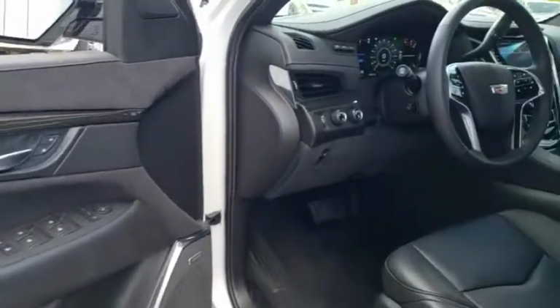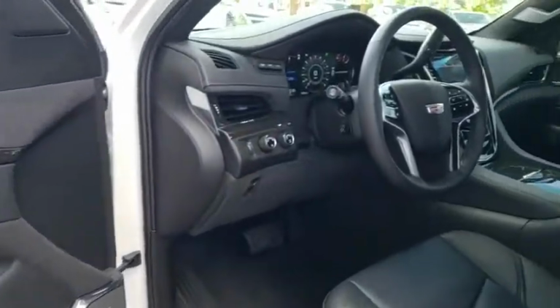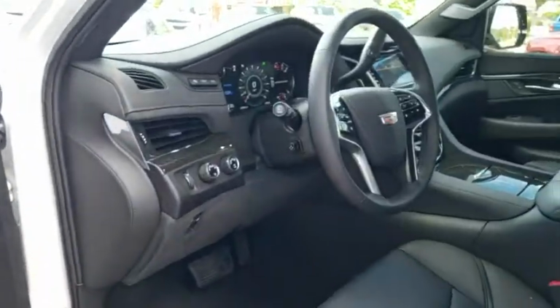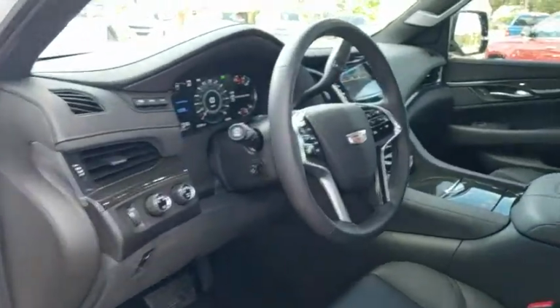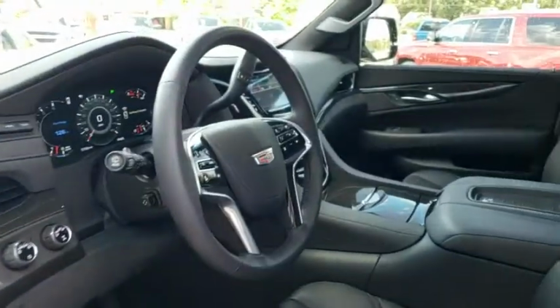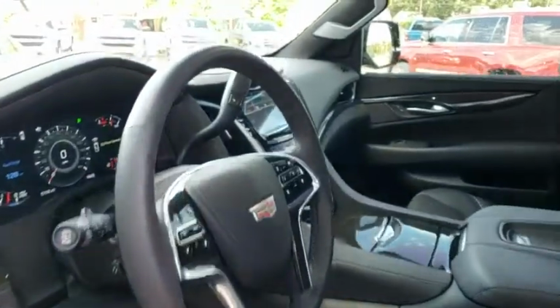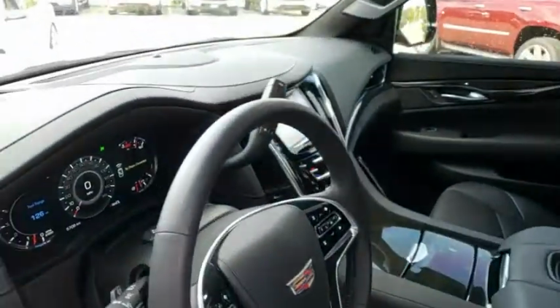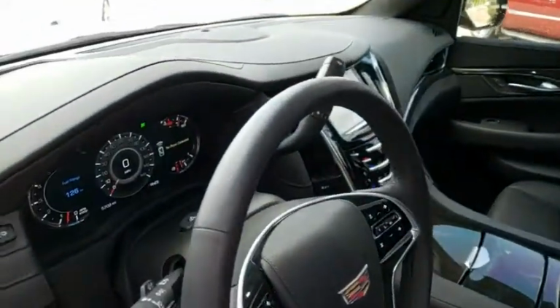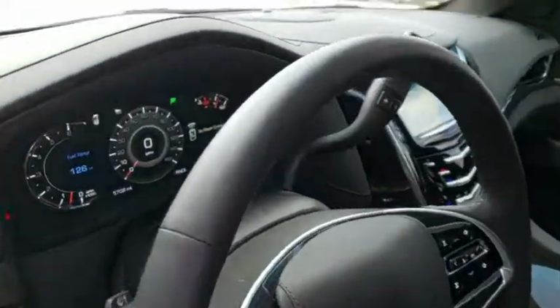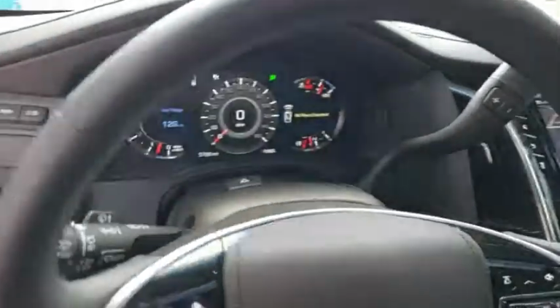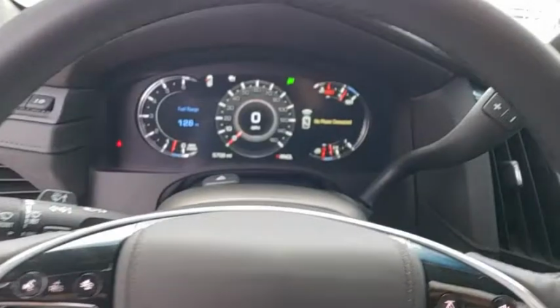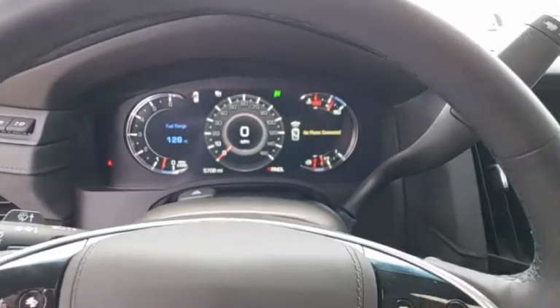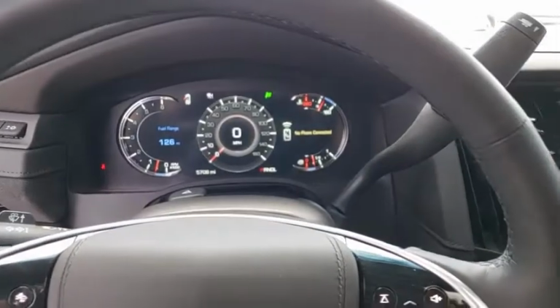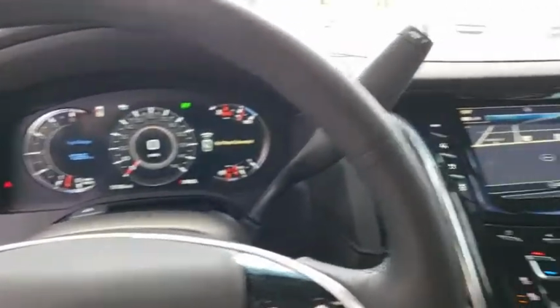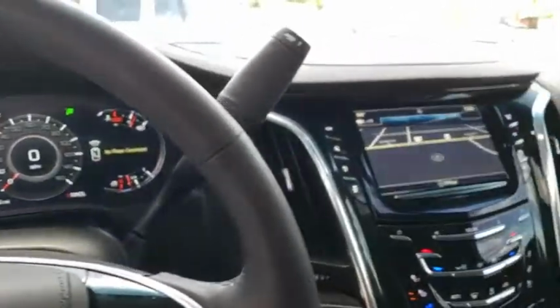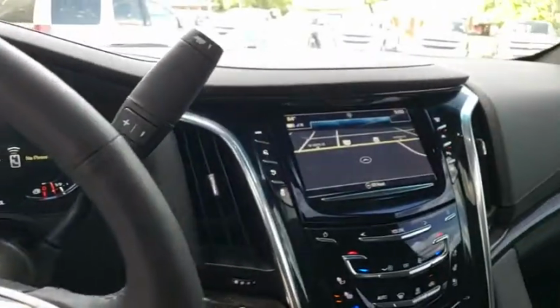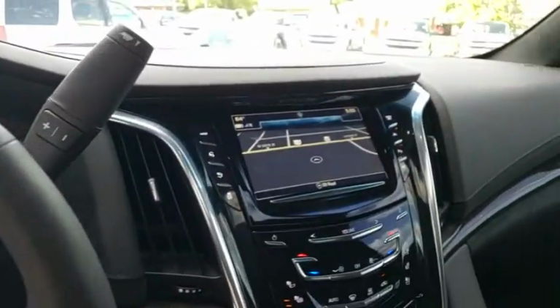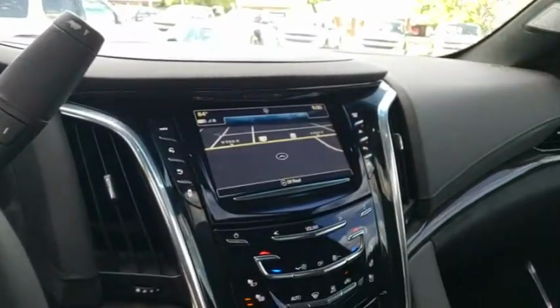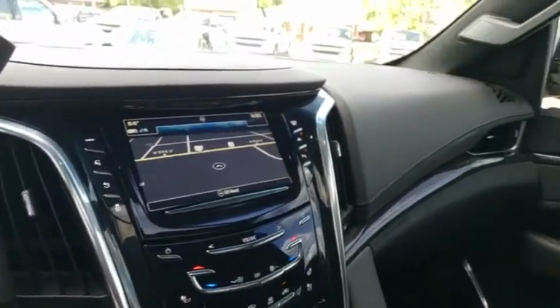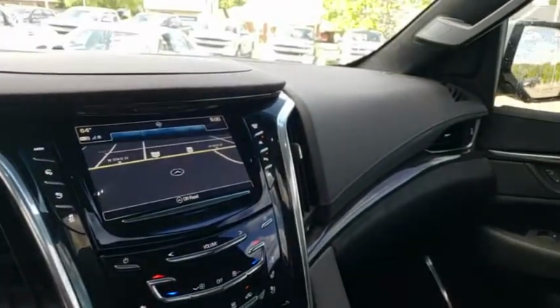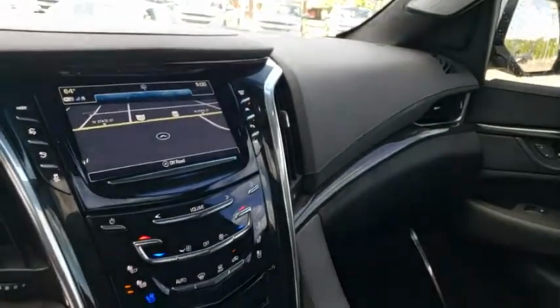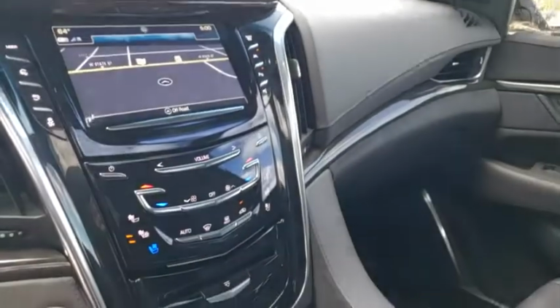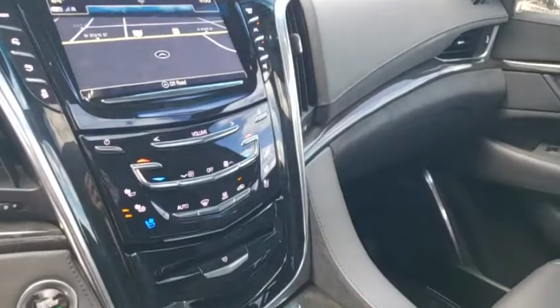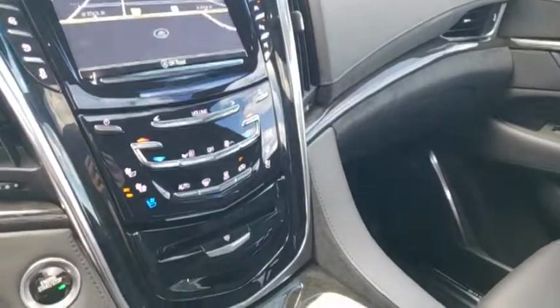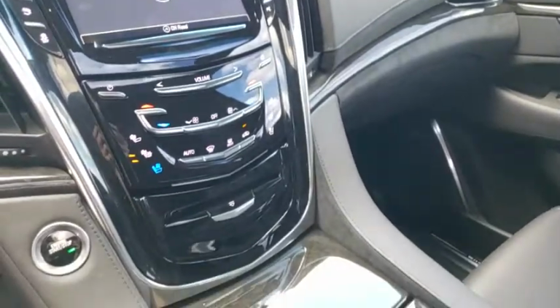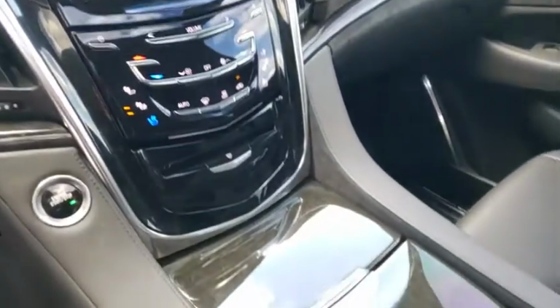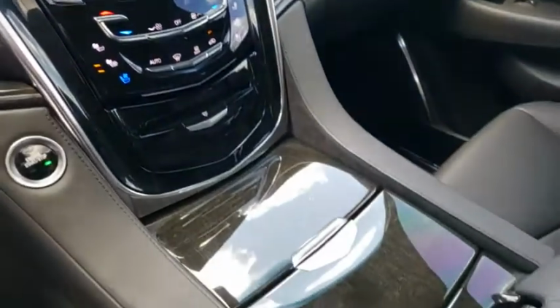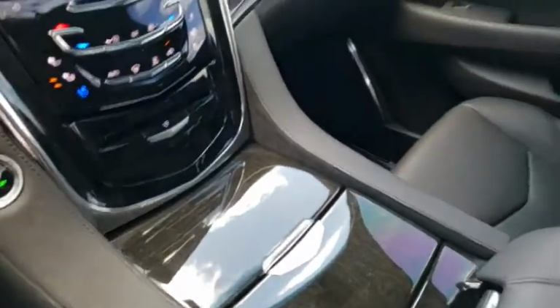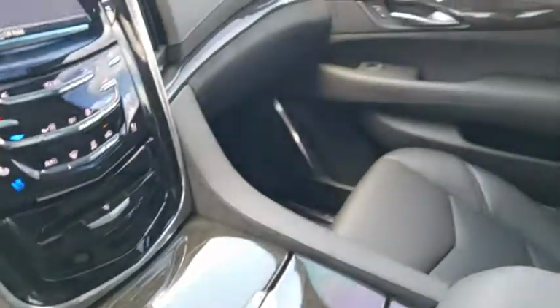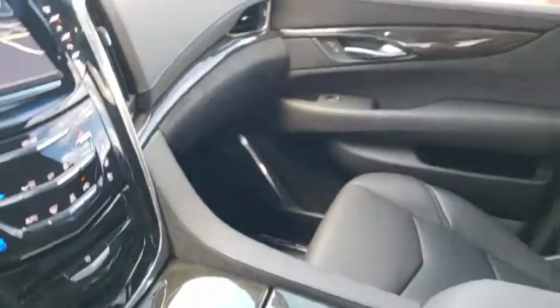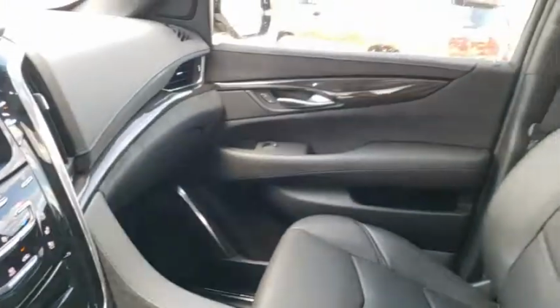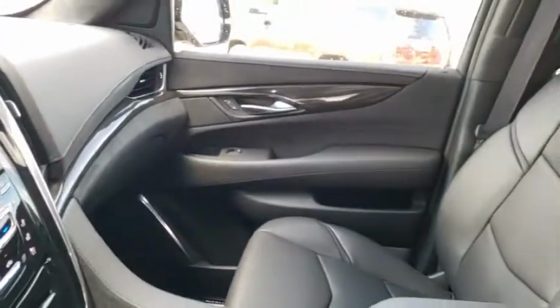Power passenger seat. Power sunroof. Lane departure warning. Navigation system. Remote start. Traction control. Leather wrapped steering wheel. Dual airbags. Bluetooth. Power steering. Four wheel disc brakes. Universal garage door opener.